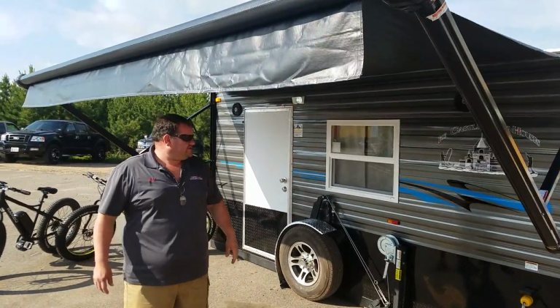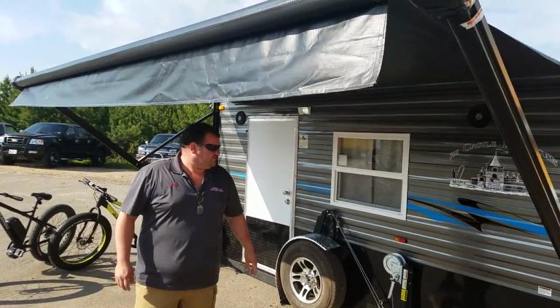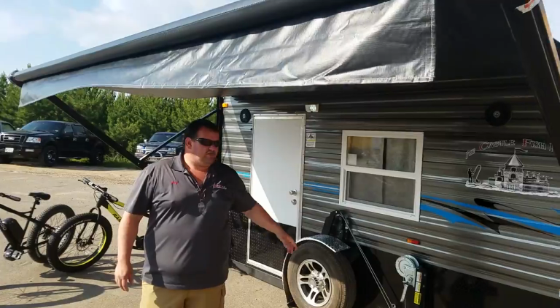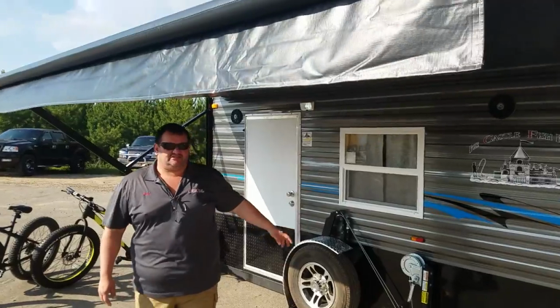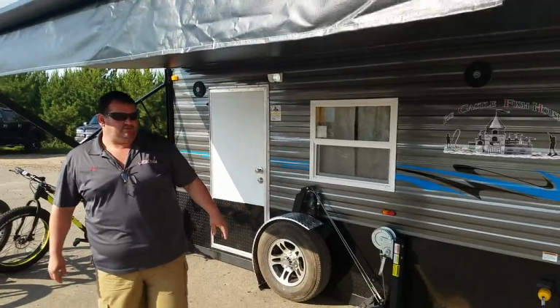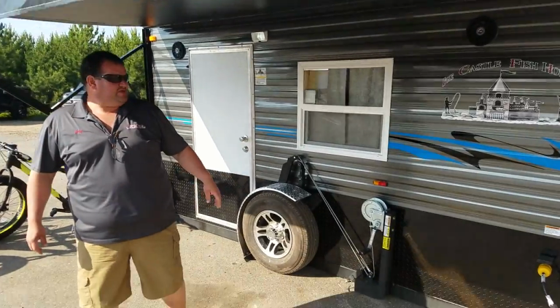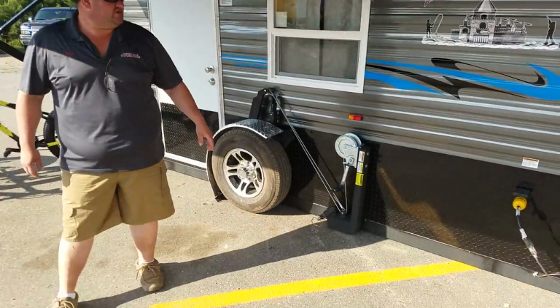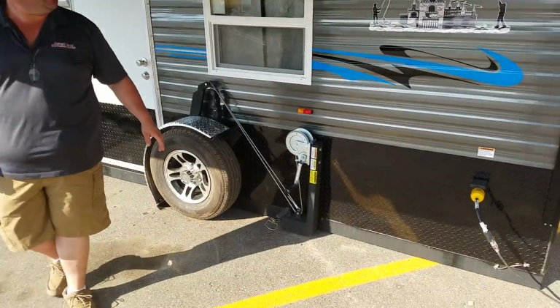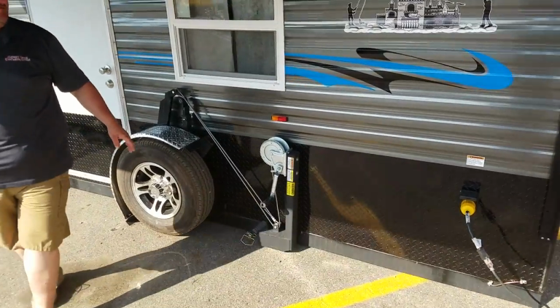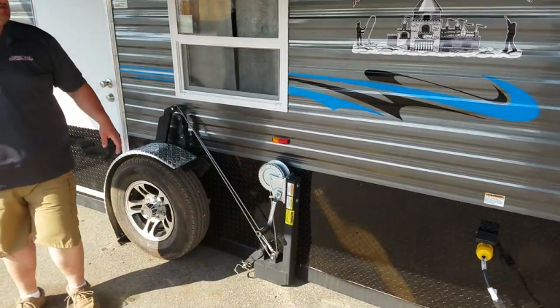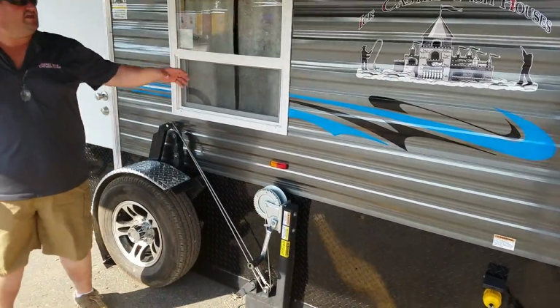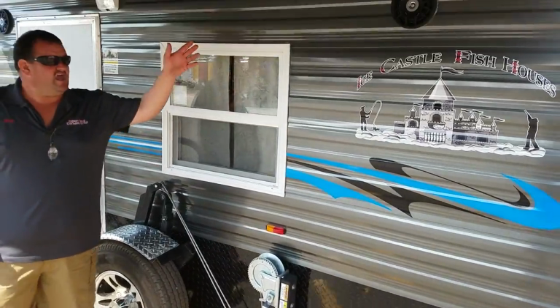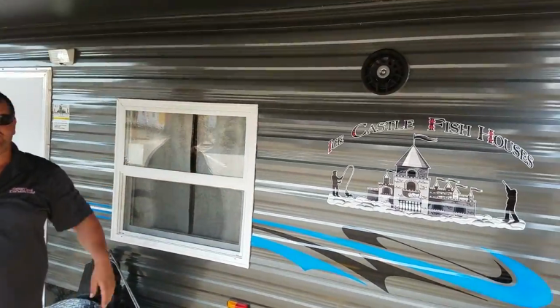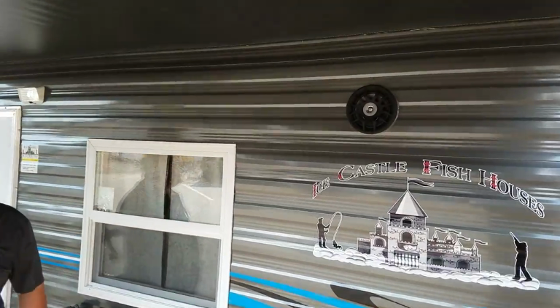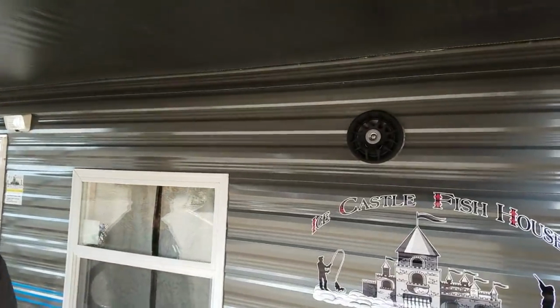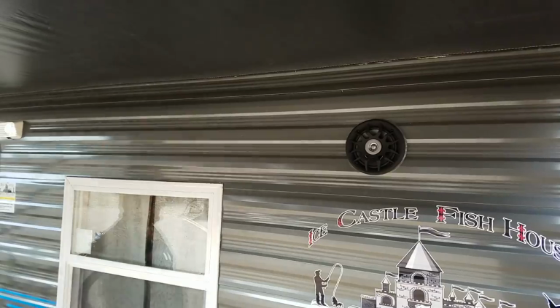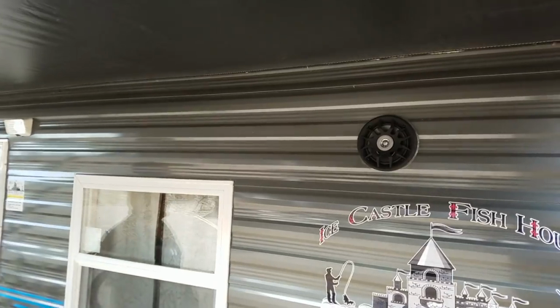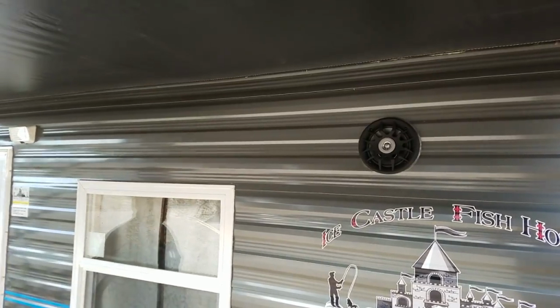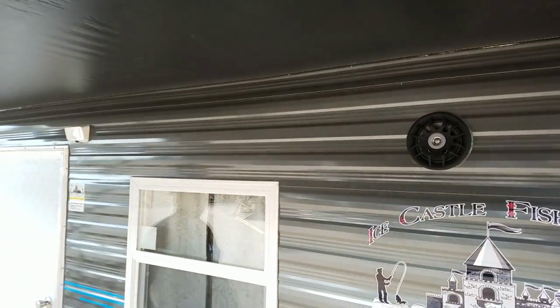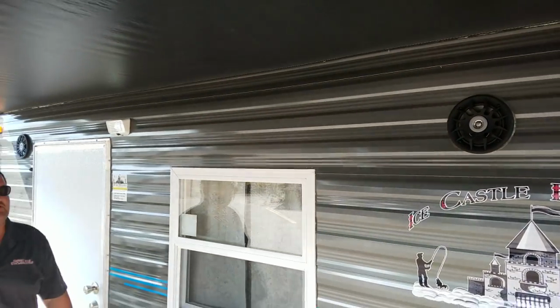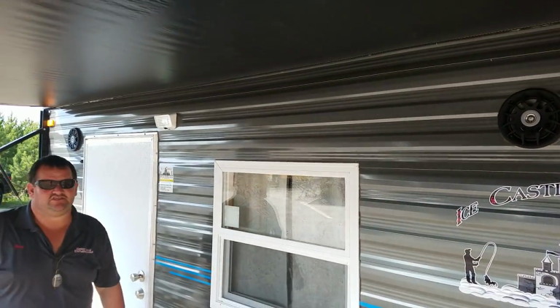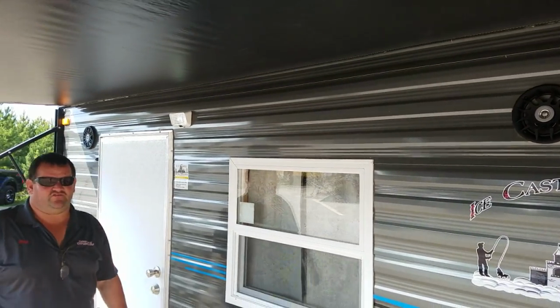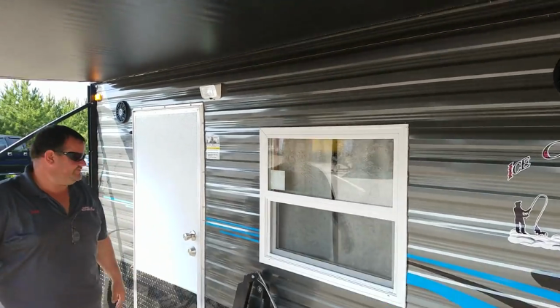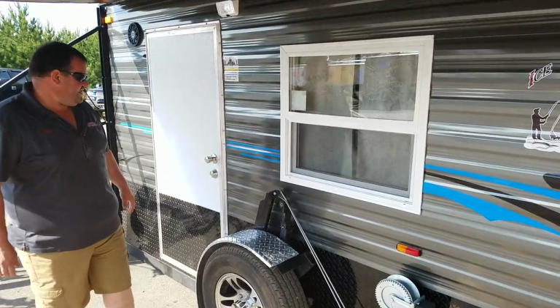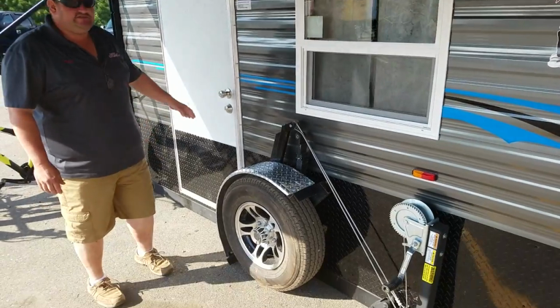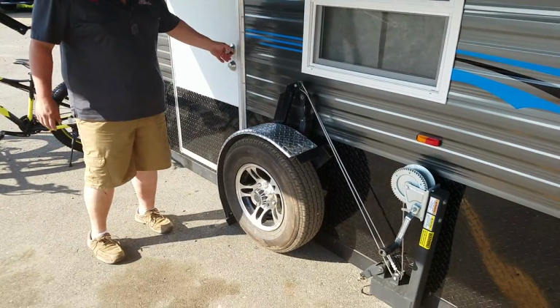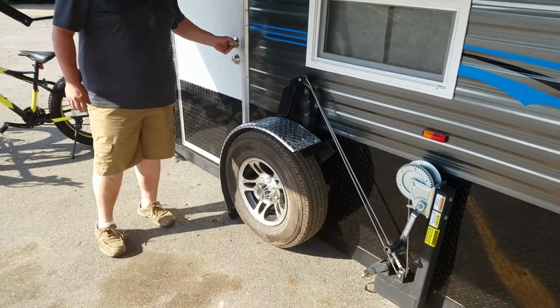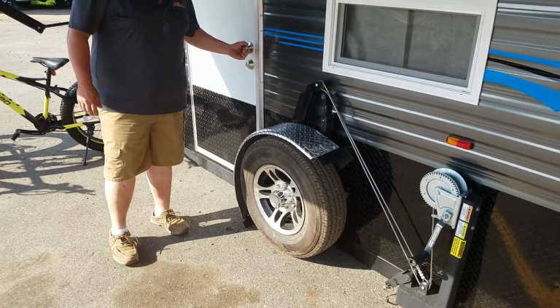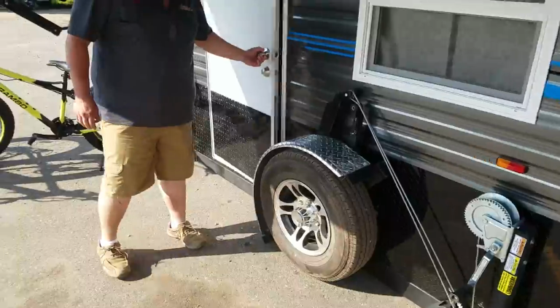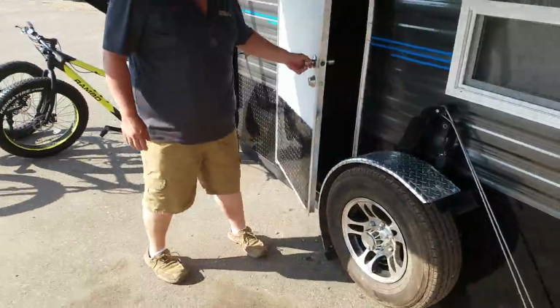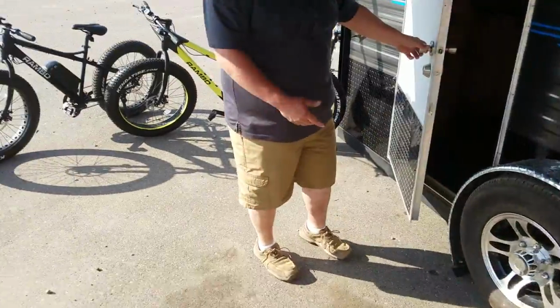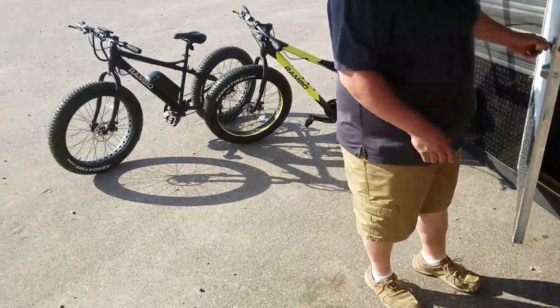The customer really picked a nice house. He picked the colors and everything himself — it looks great. External speakers. He's going to use this for a camper just as much as he is going to ice fish. Take a step inside. I'll see the mag wheels.